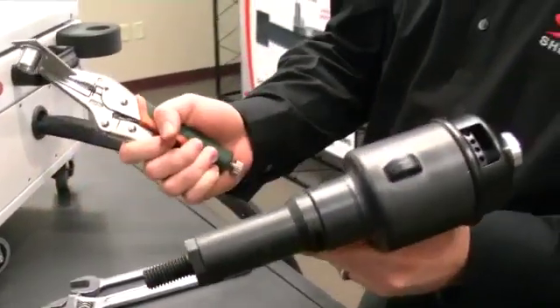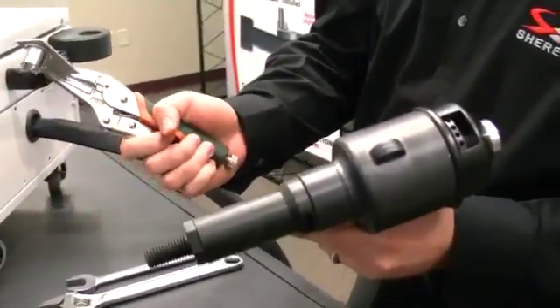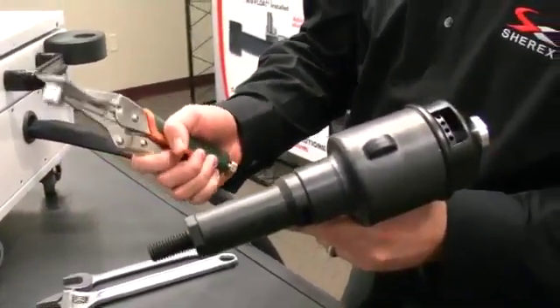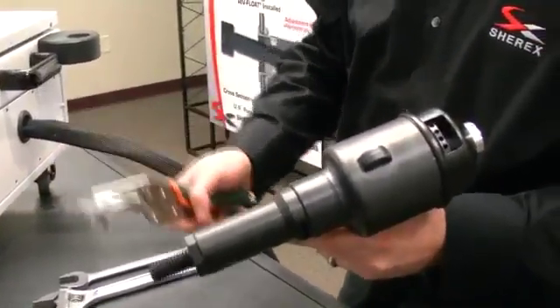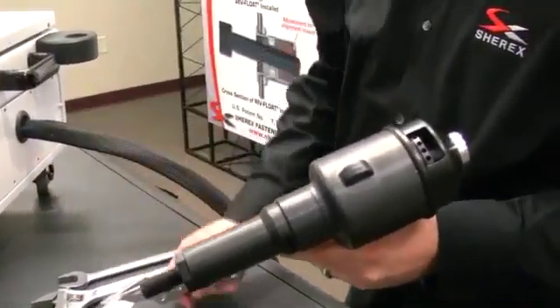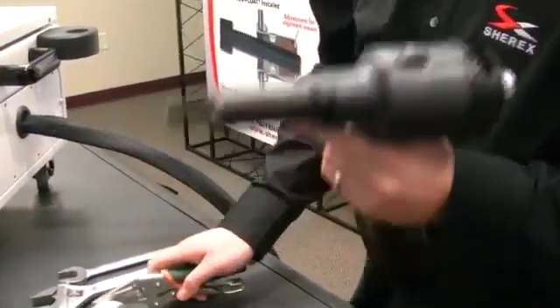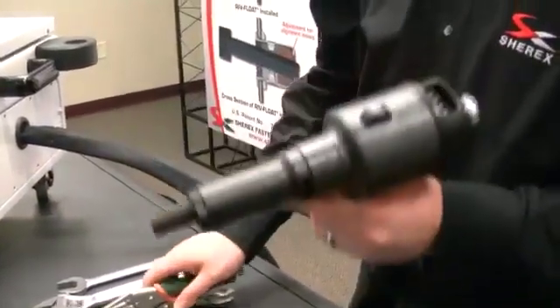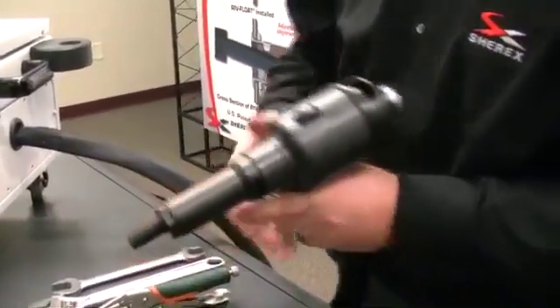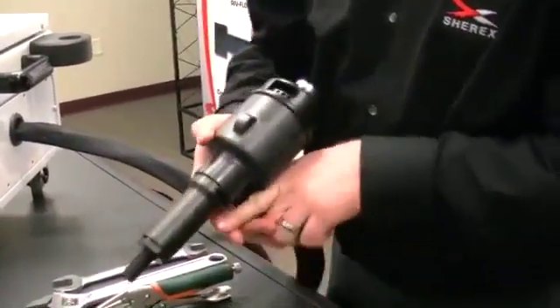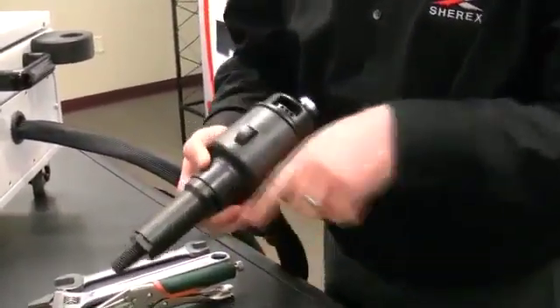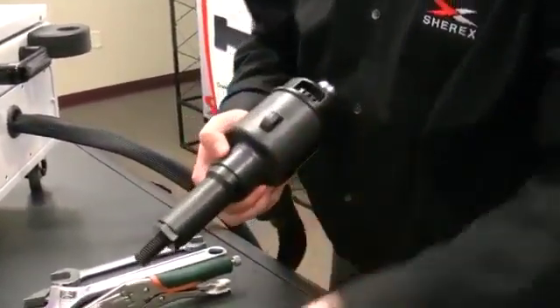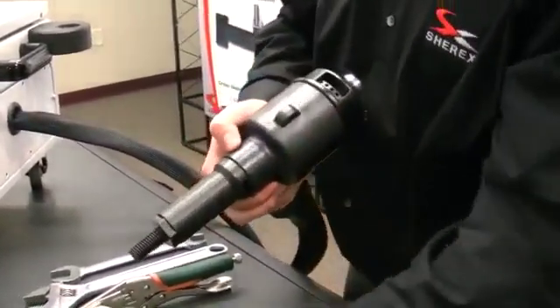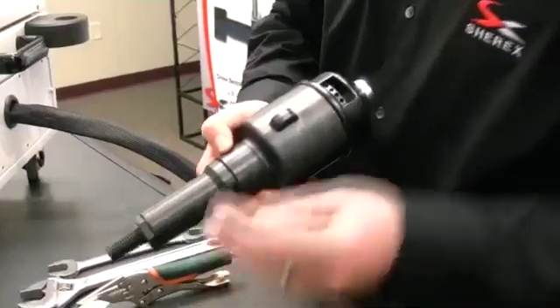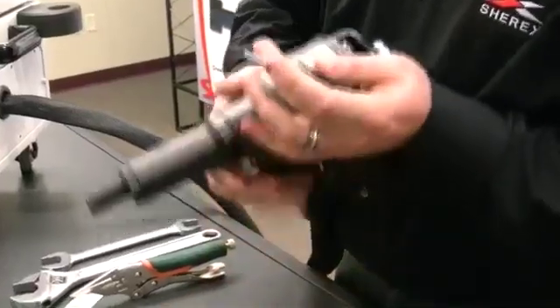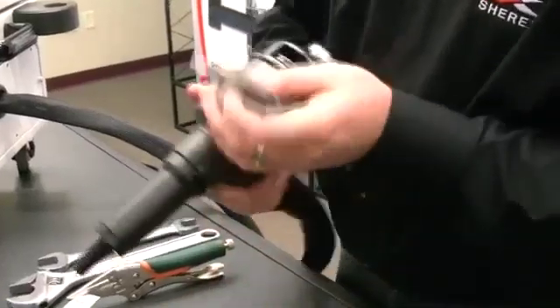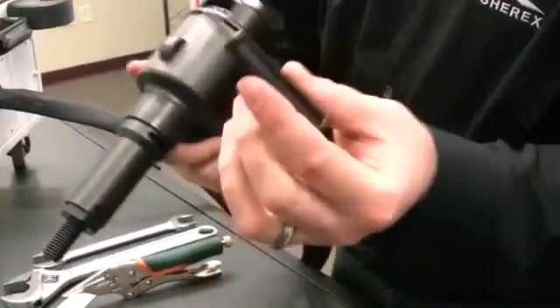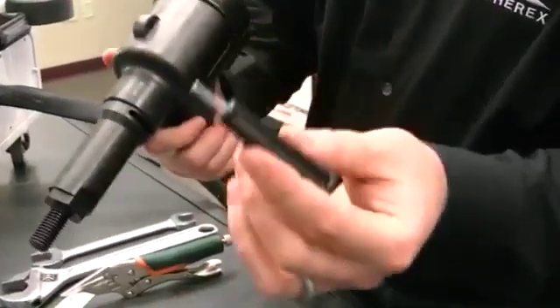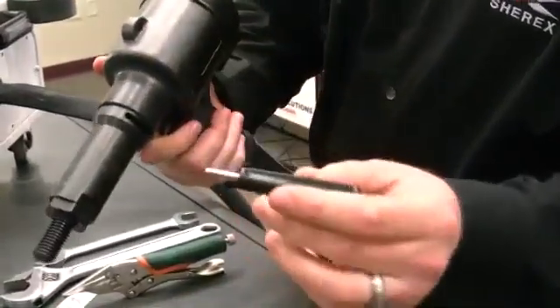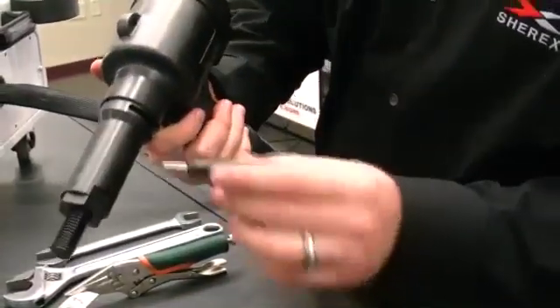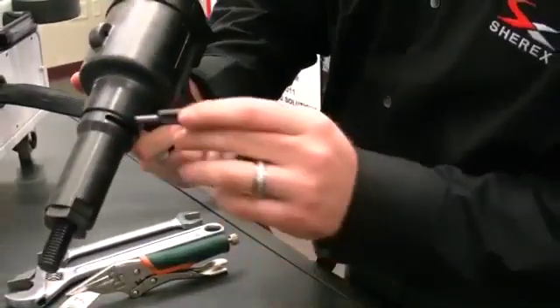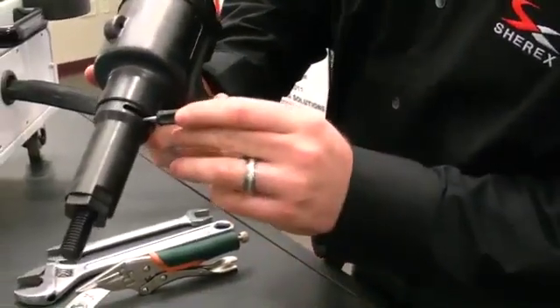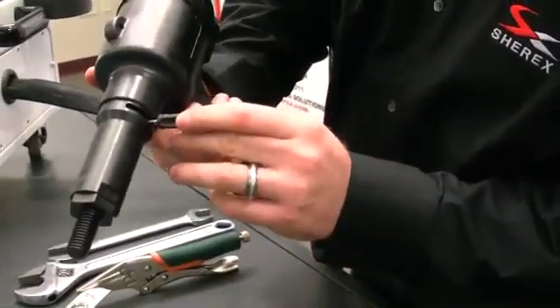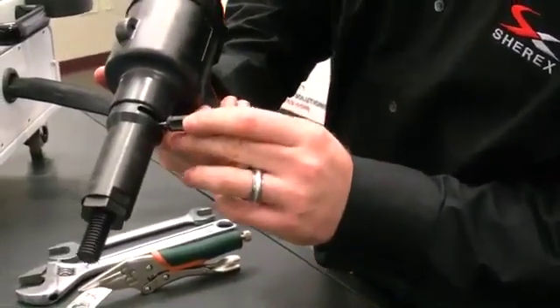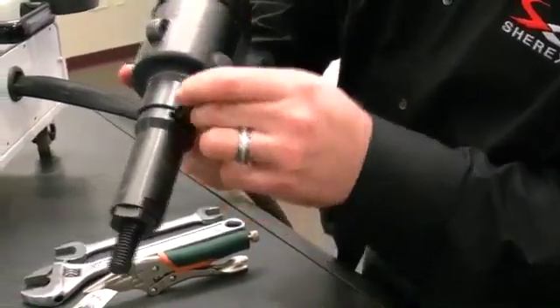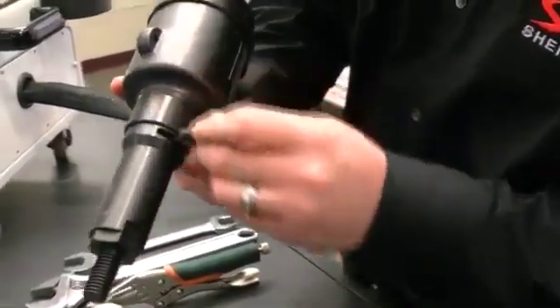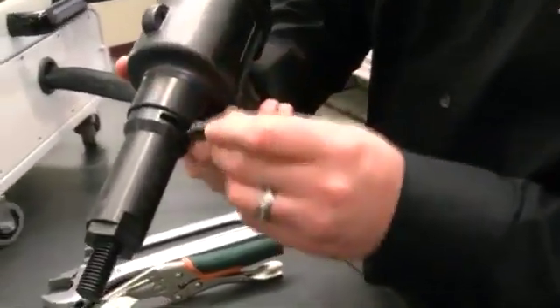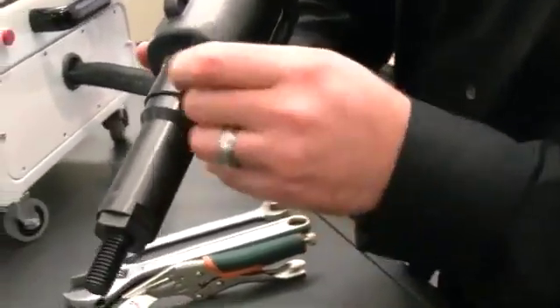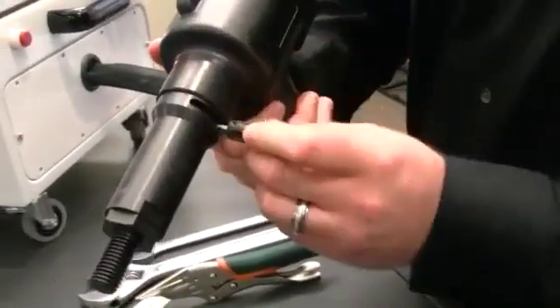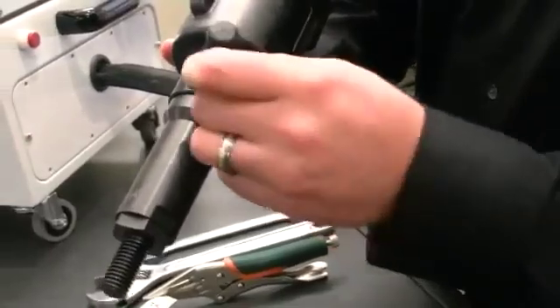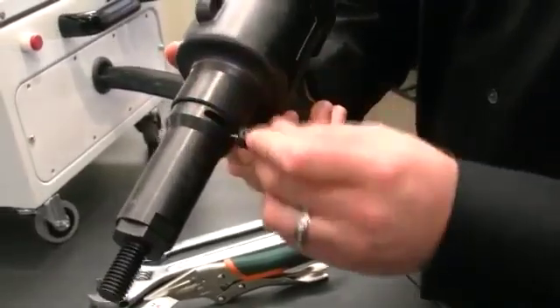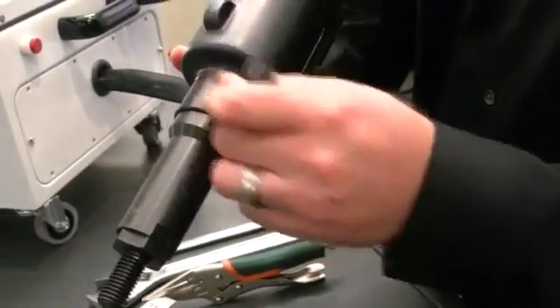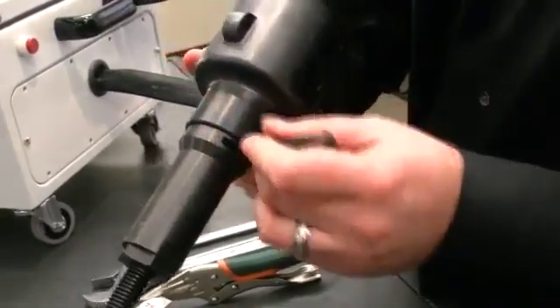Very easy. Should the tool bind up in the application, you can also use one of these hand tools by placing it in the slot to move the mandrel manually.